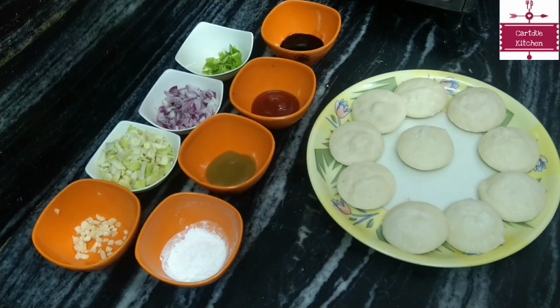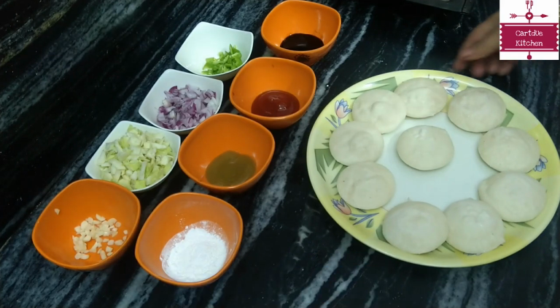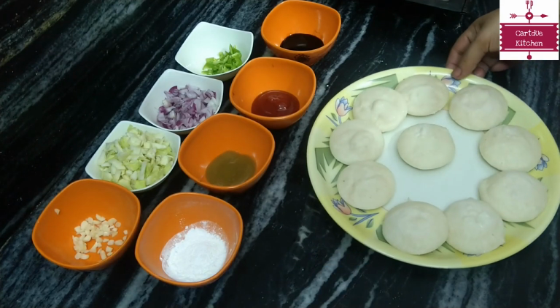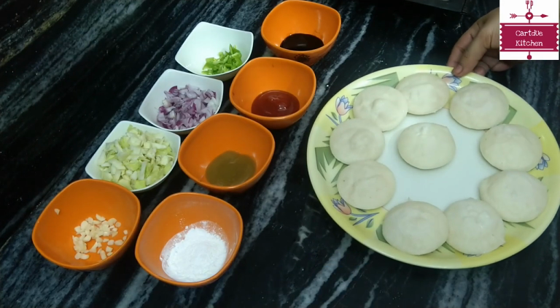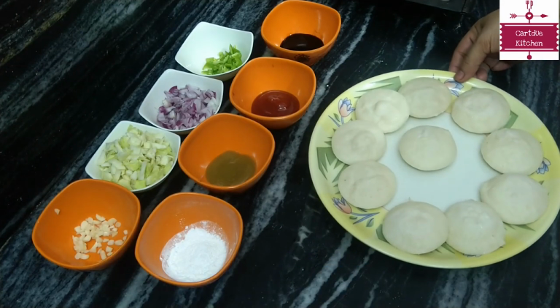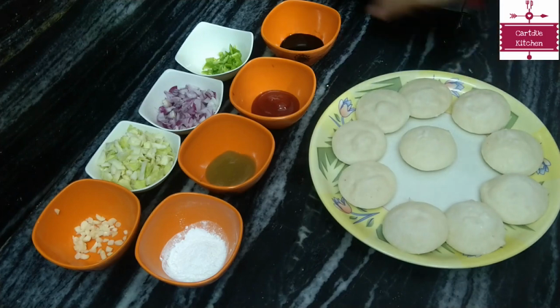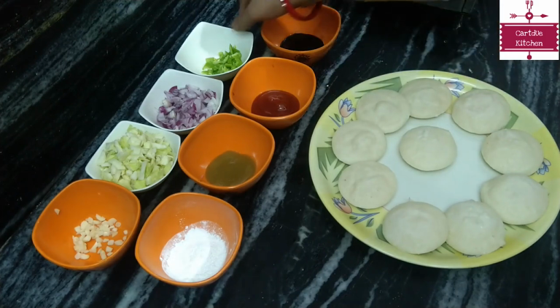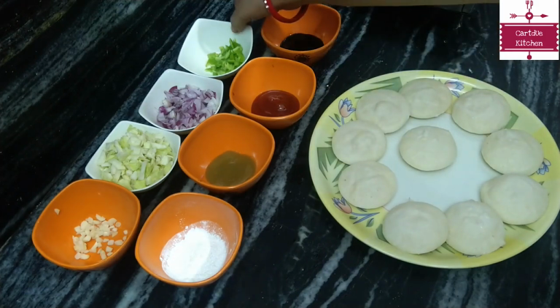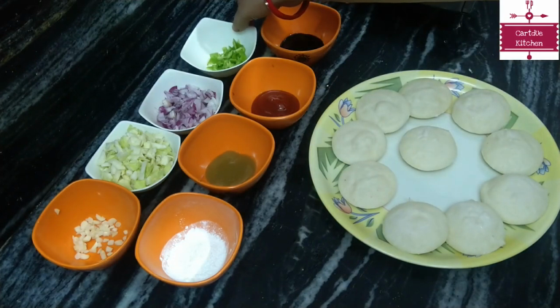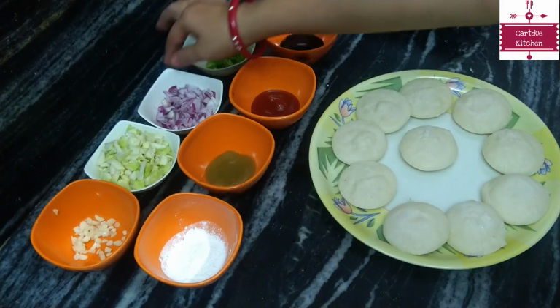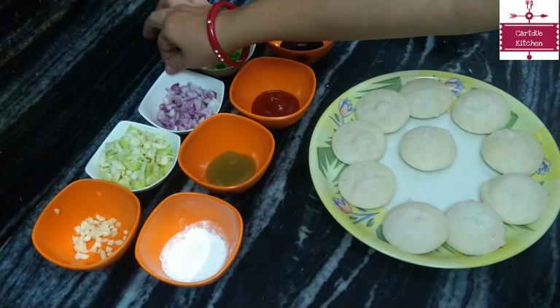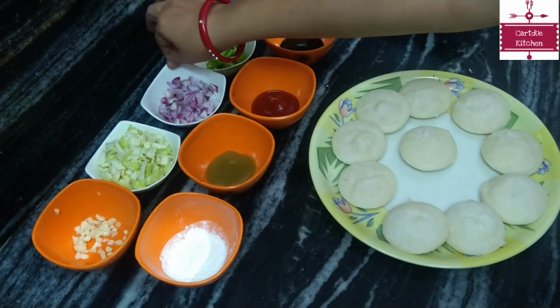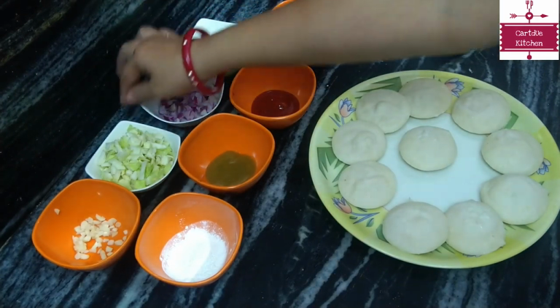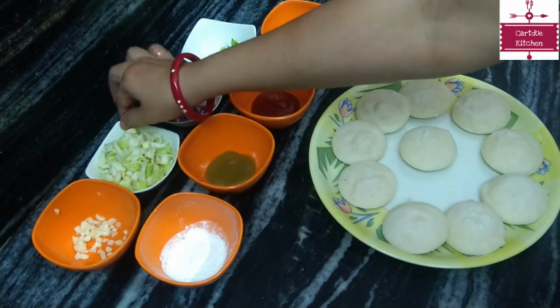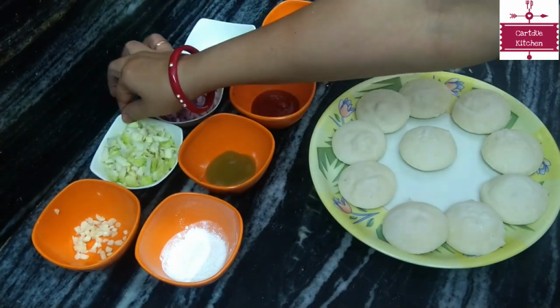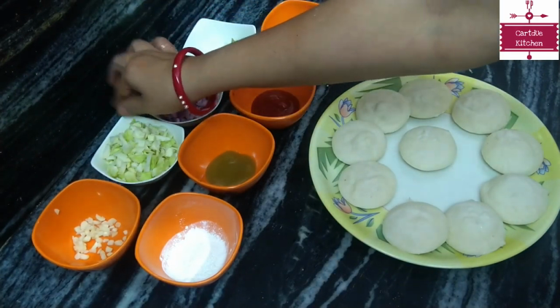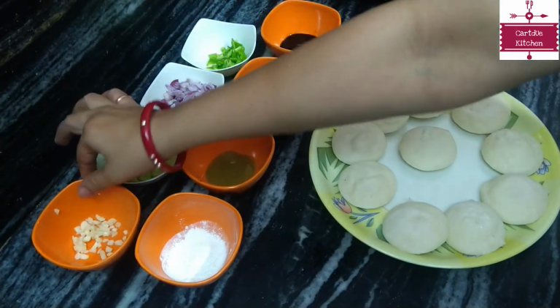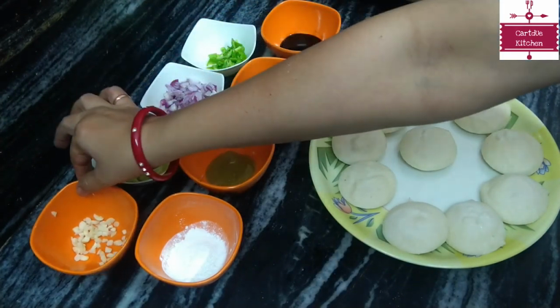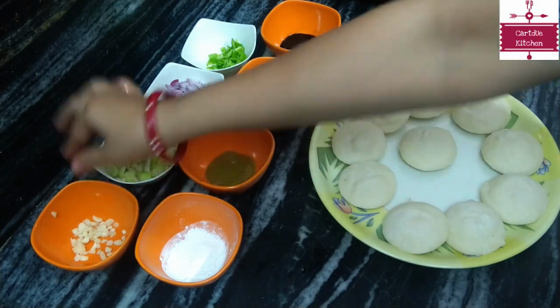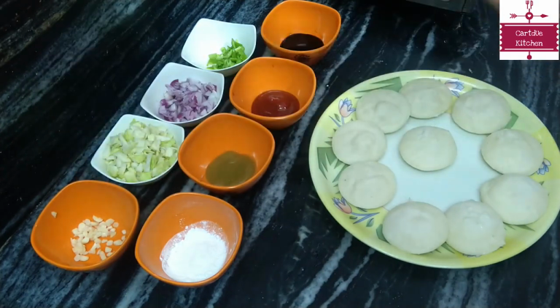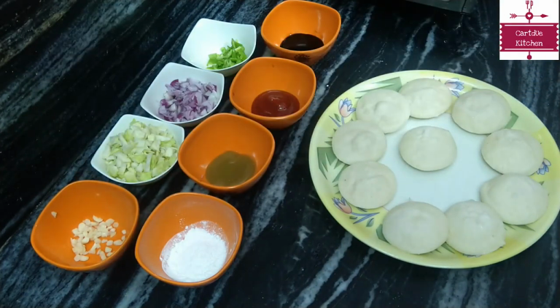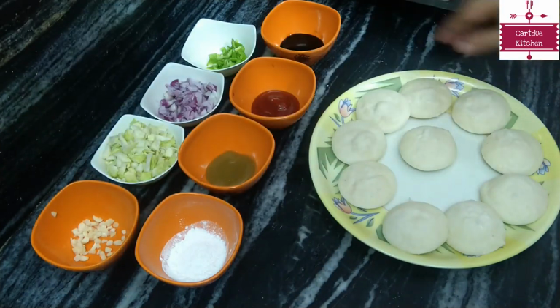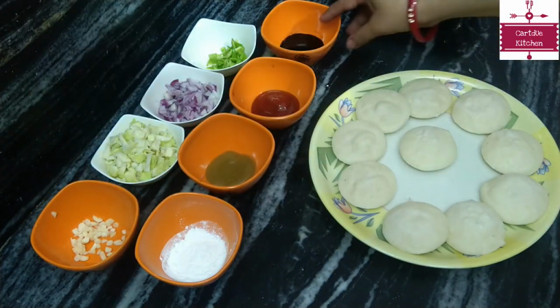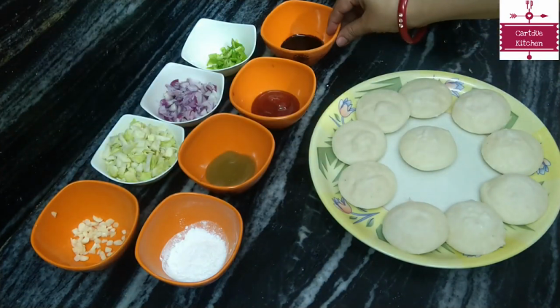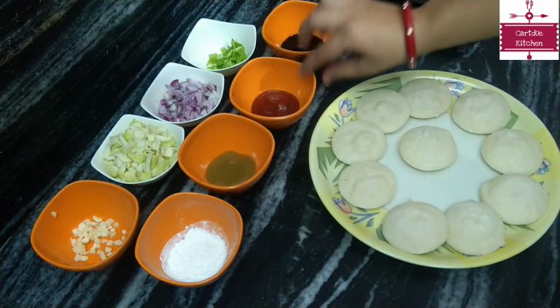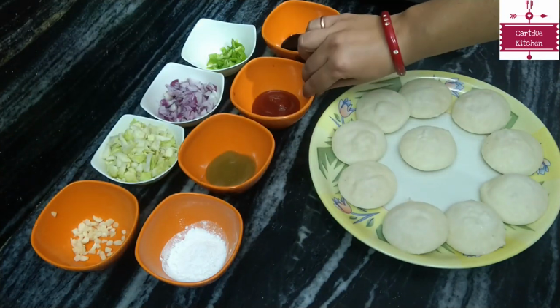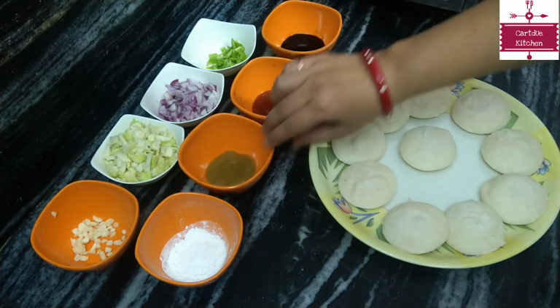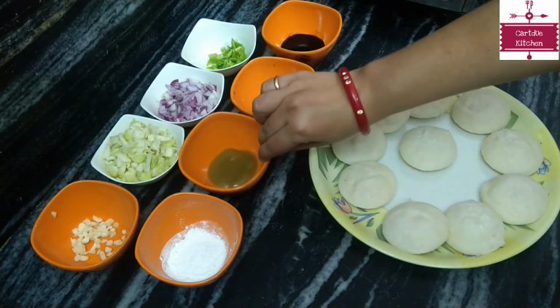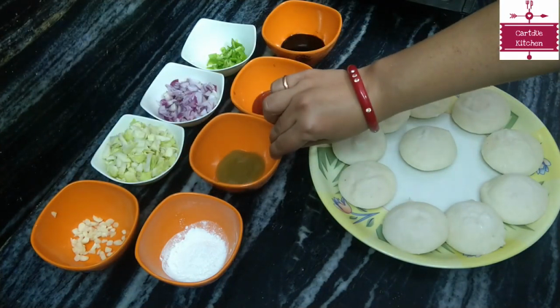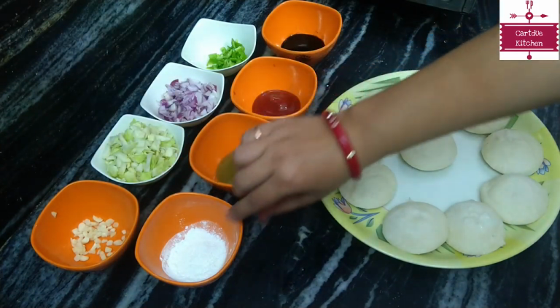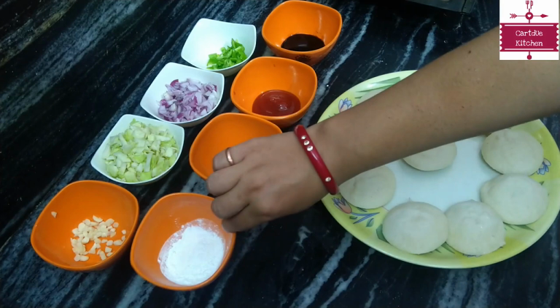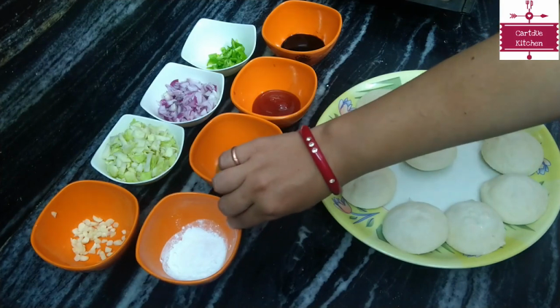For this, we will take 8-10 idli. We will also take soya sauce, tomato sauce, green chili sauce, and cornflour.